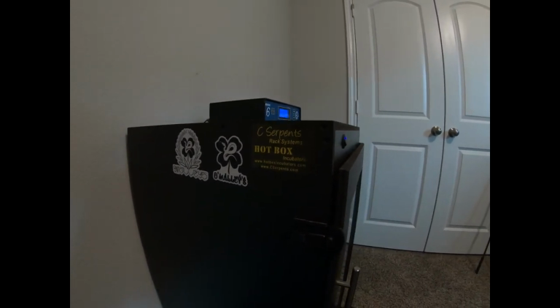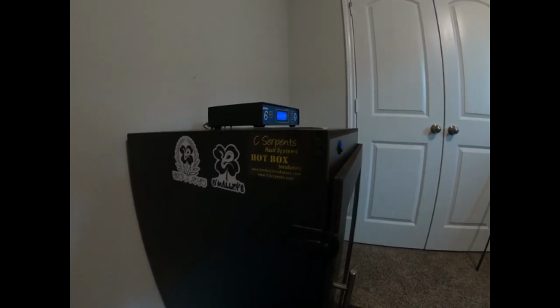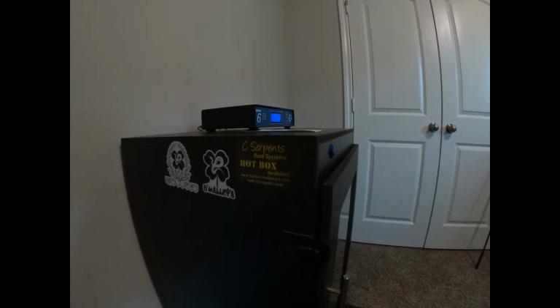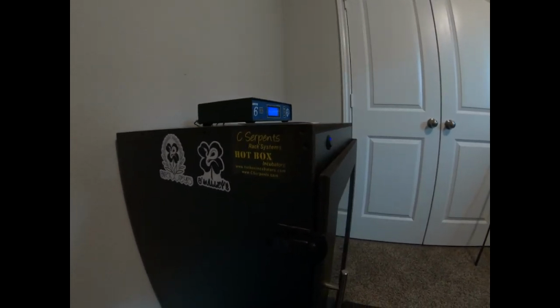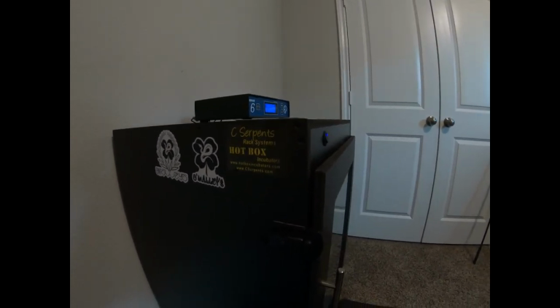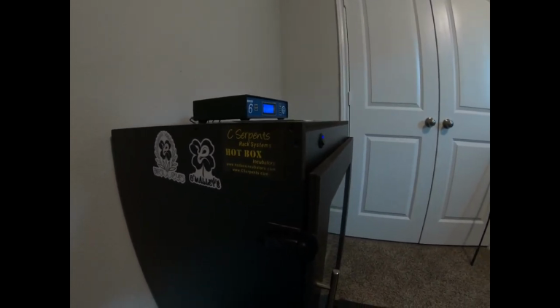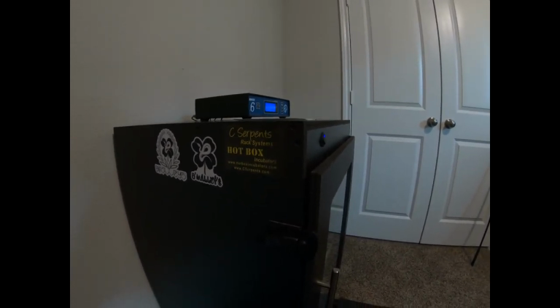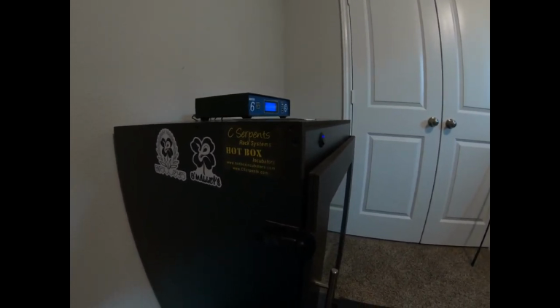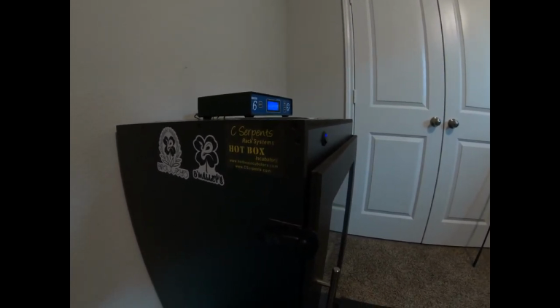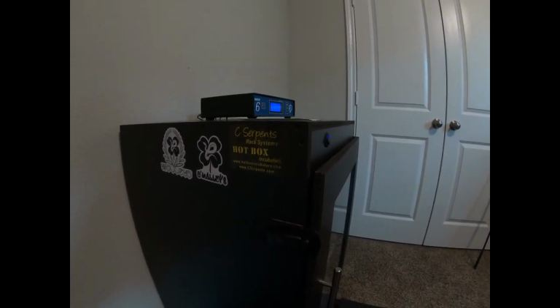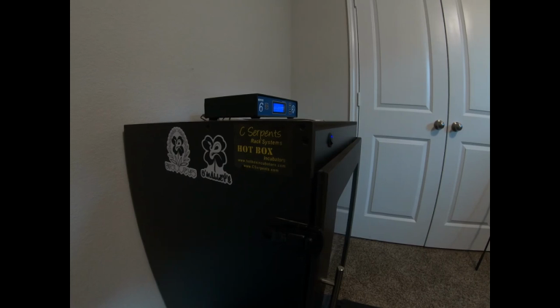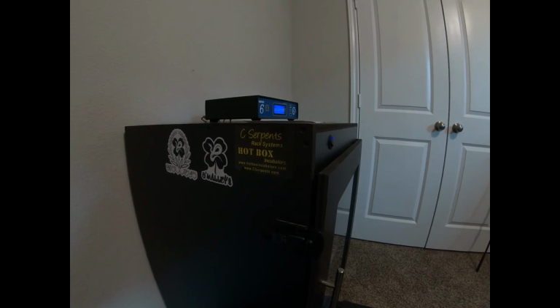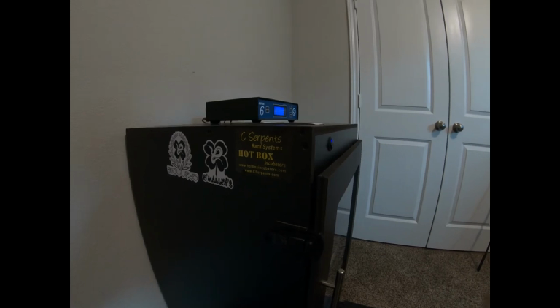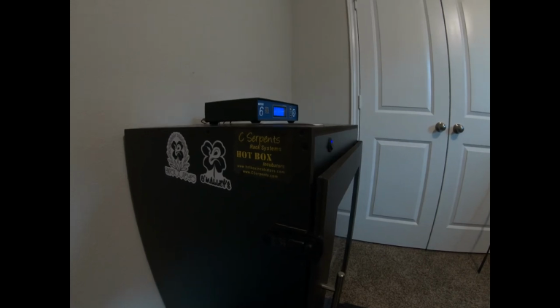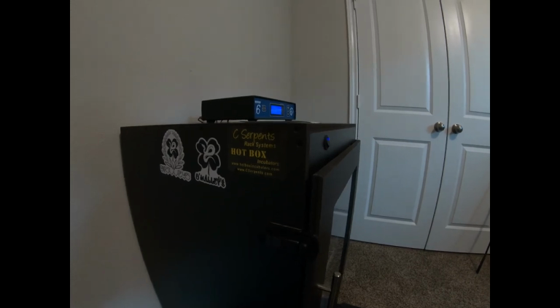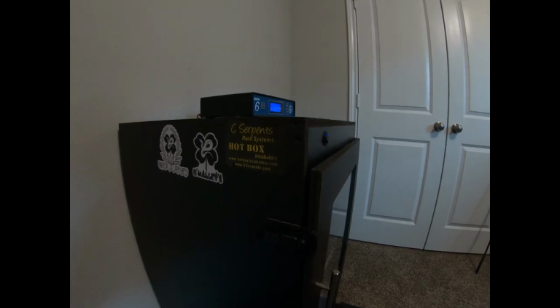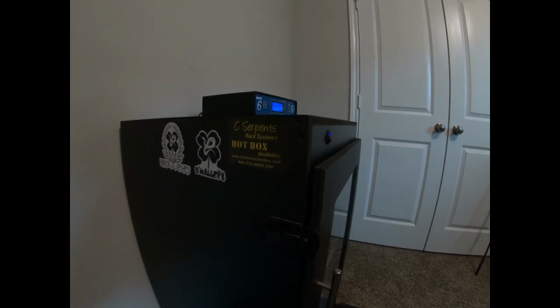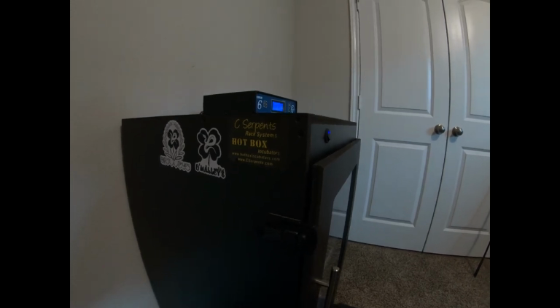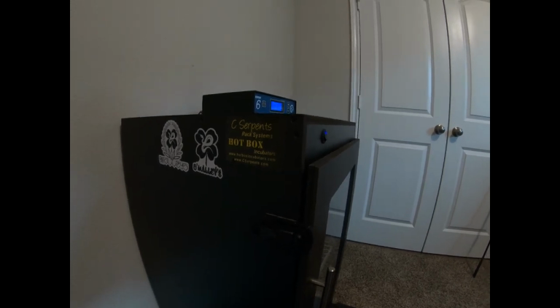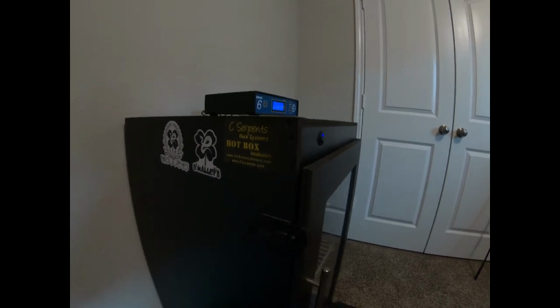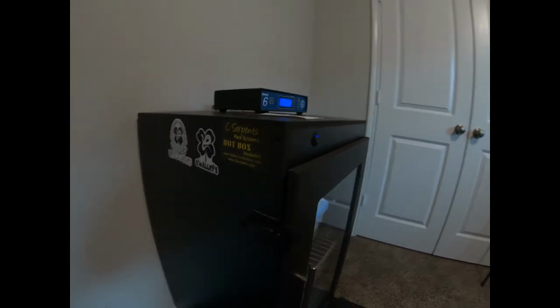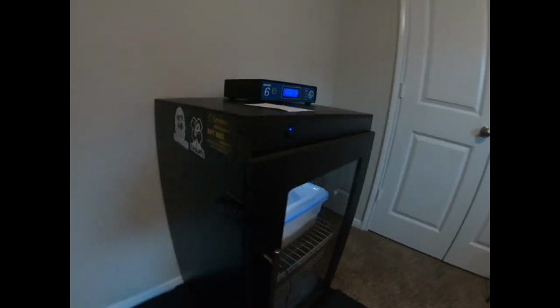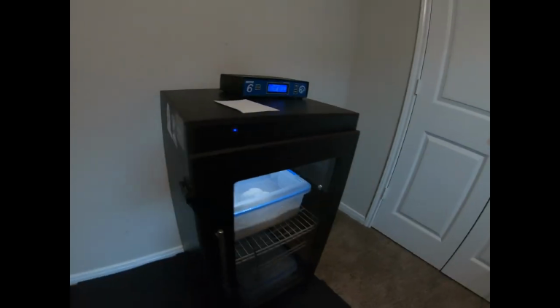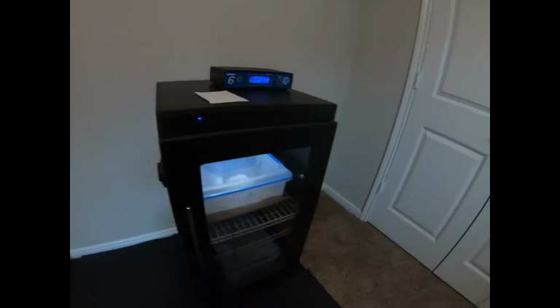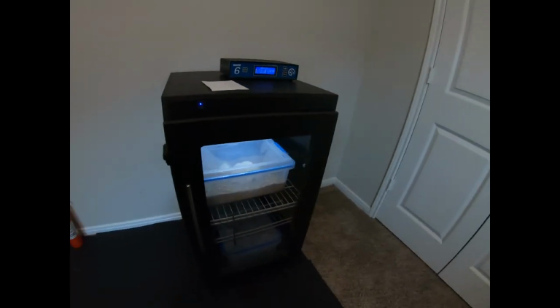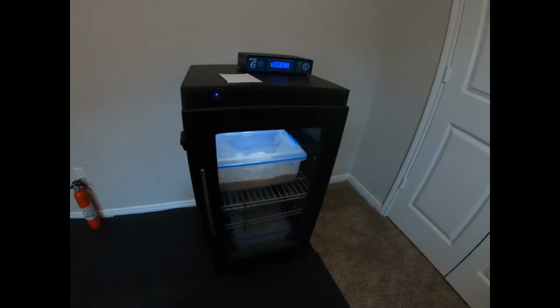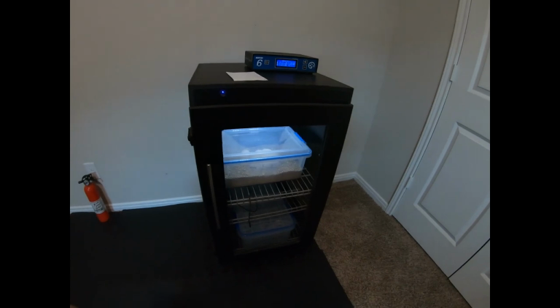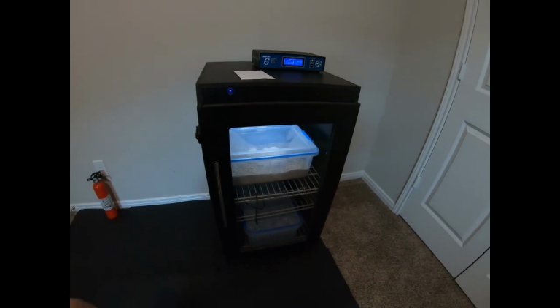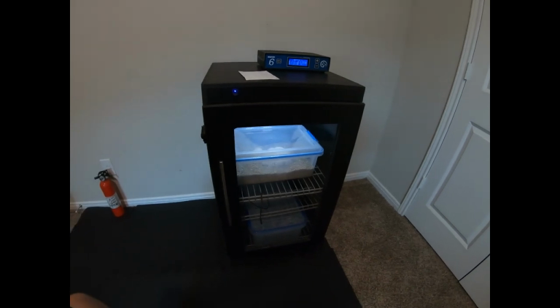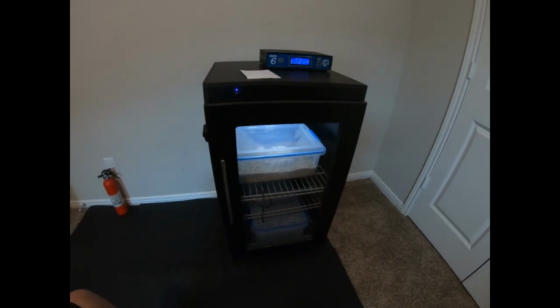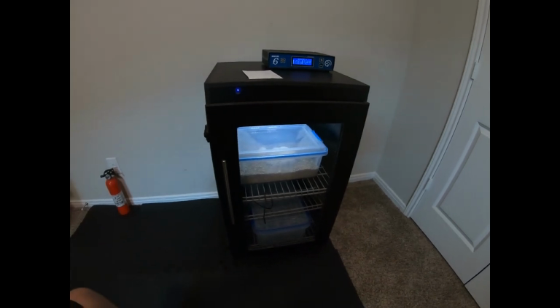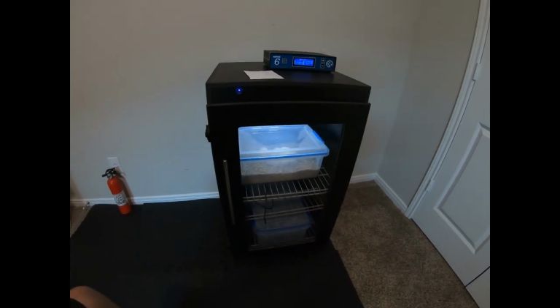A couple of stickers that Matt over at O'Malley Morph sent me — I figured I'd just put them right on the incubator. So if you've got a sticker you want seen and shown, let me know. And that's it.